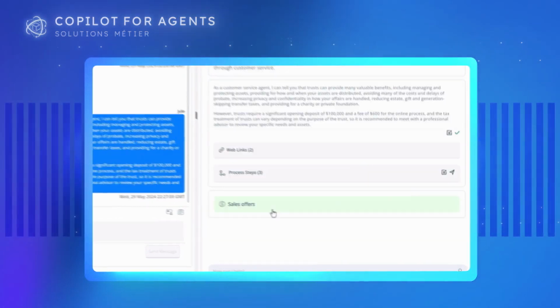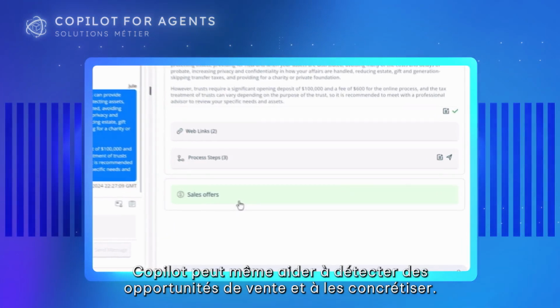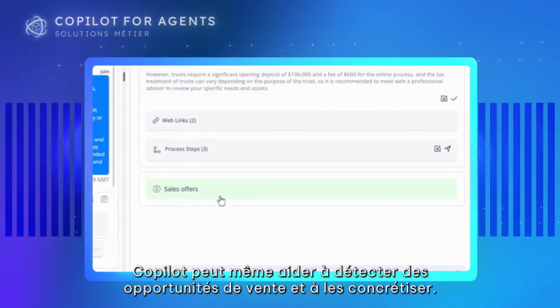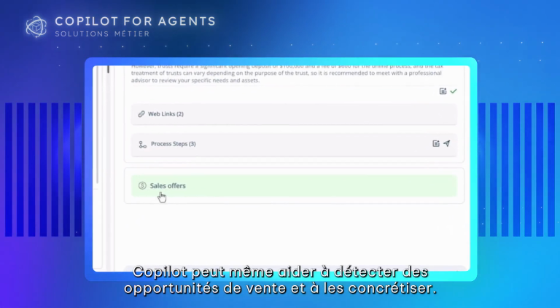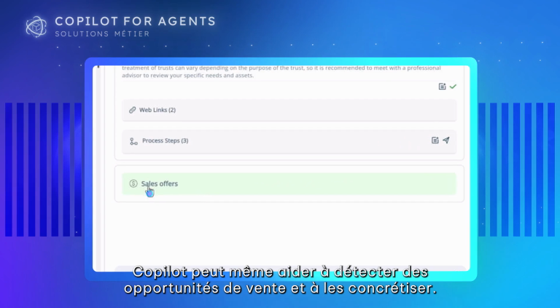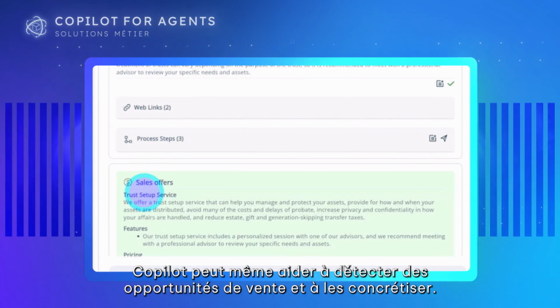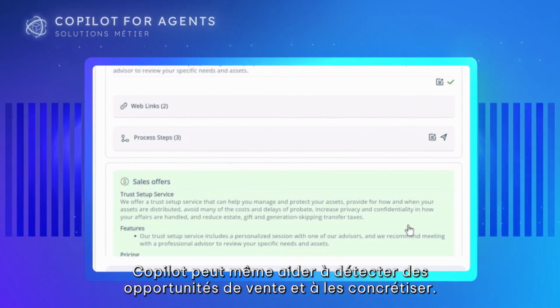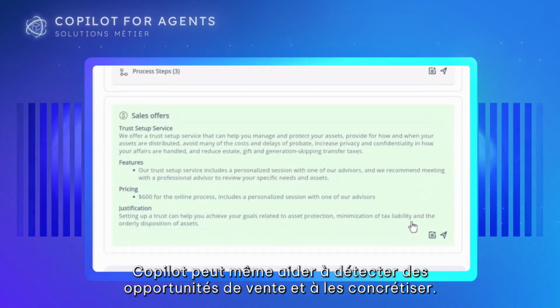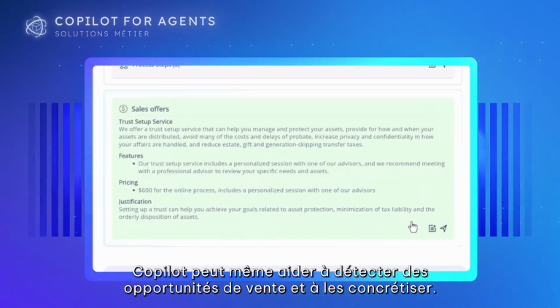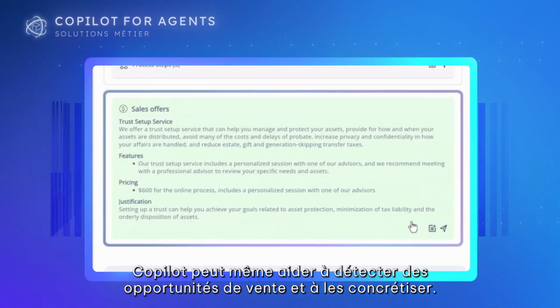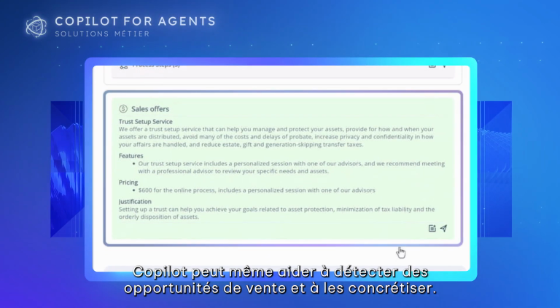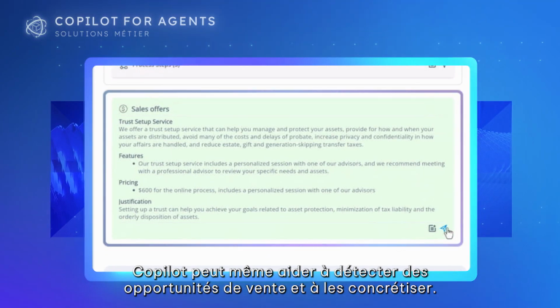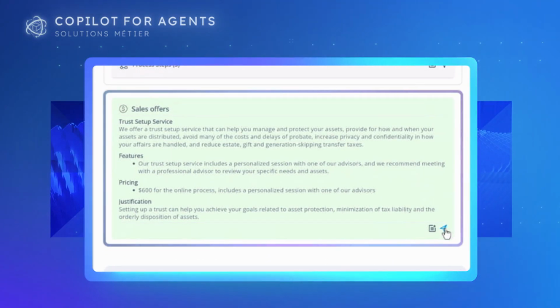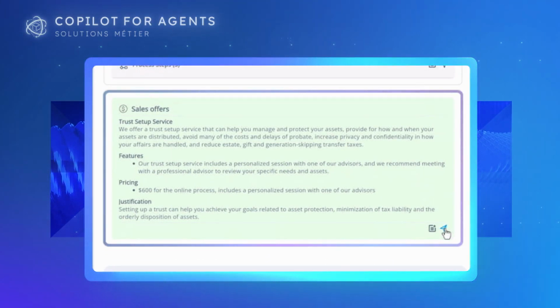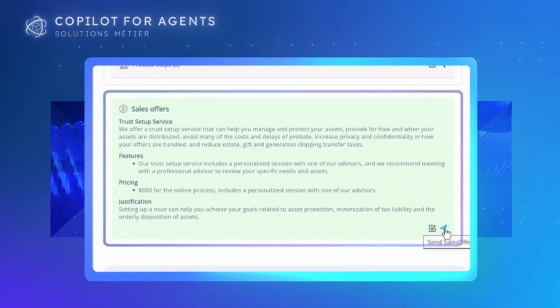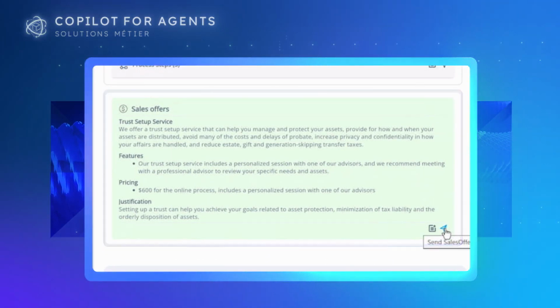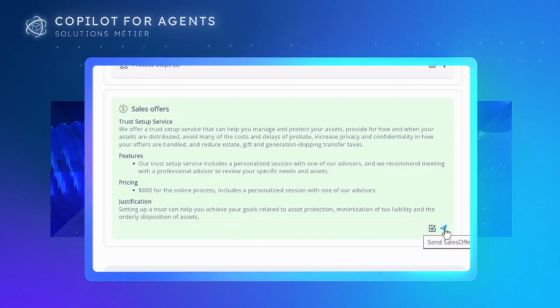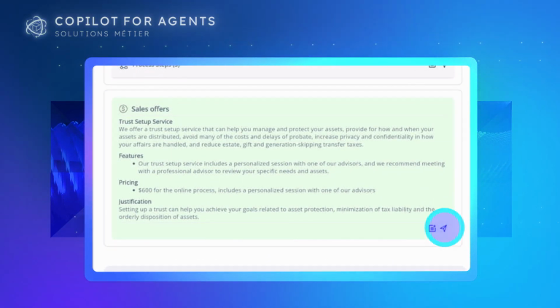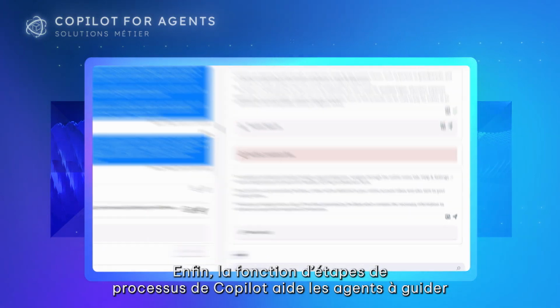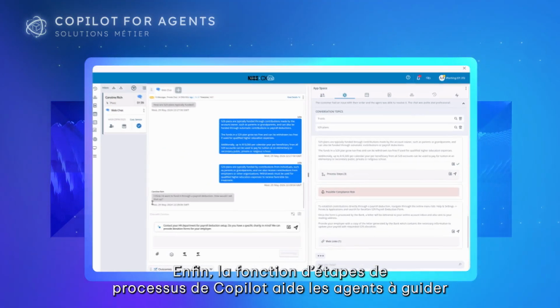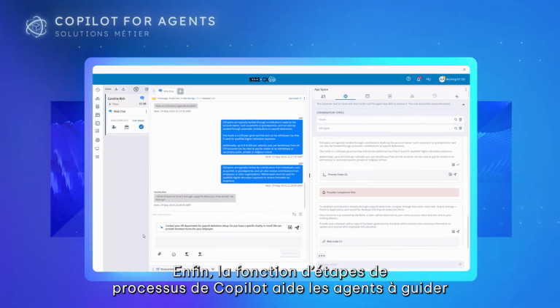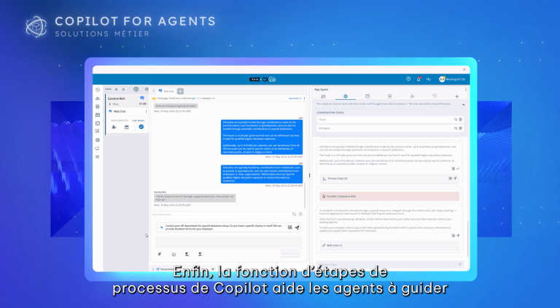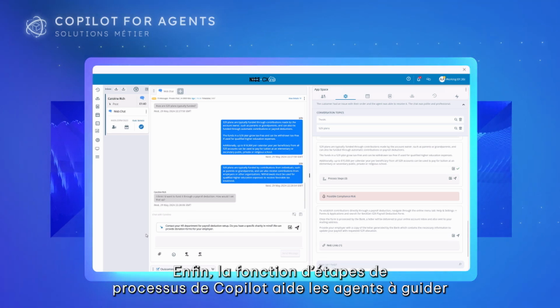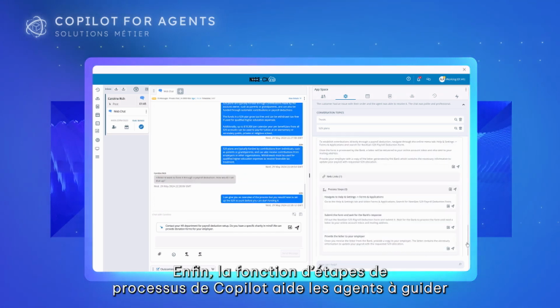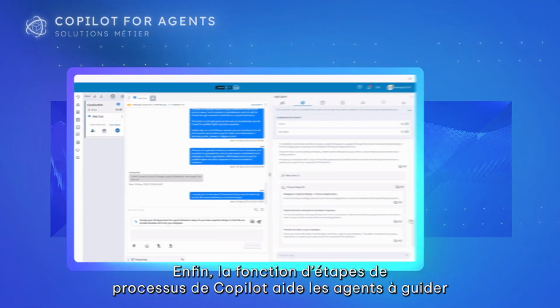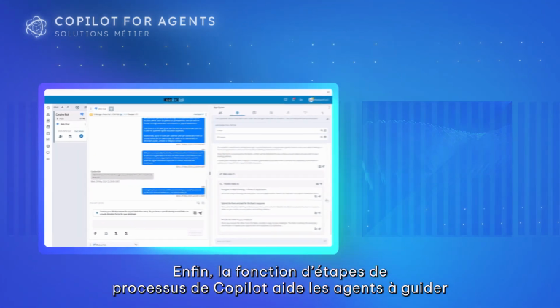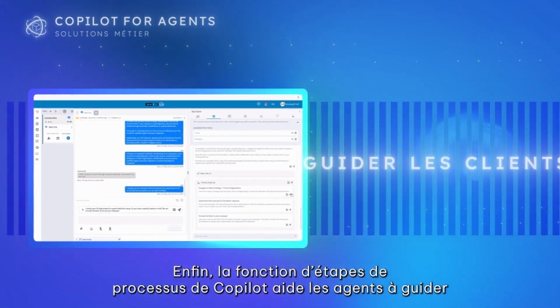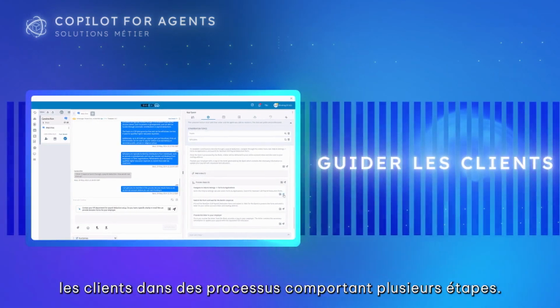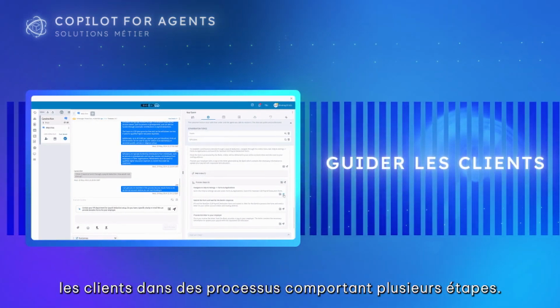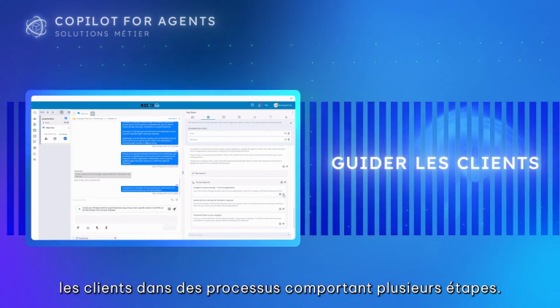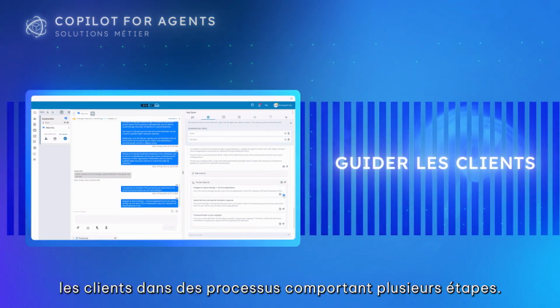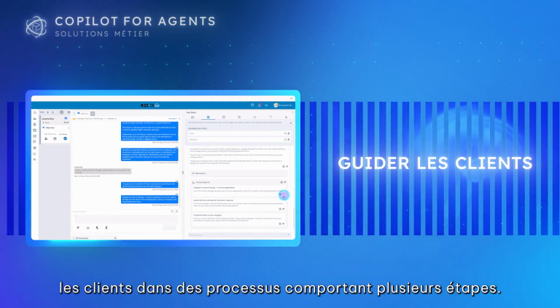Co-Pilot can even help detect and initiate upsell opportunities. And Co-Pilot's process steps feature helps agents guide customers through multi-step processes.